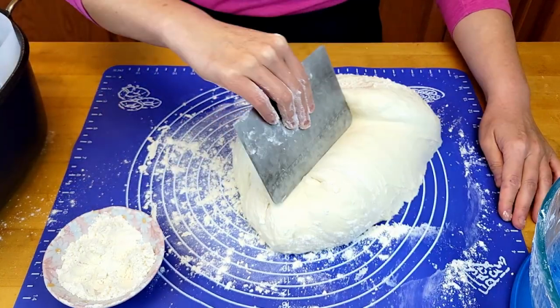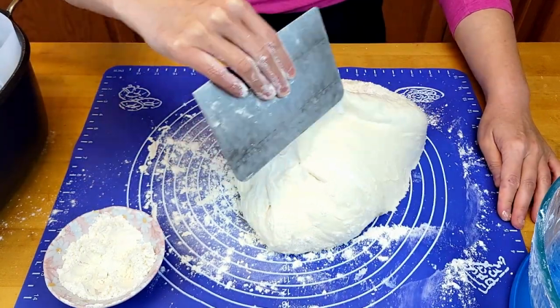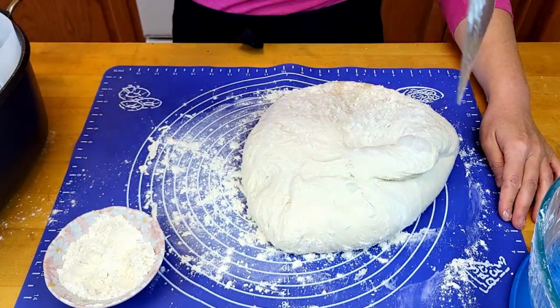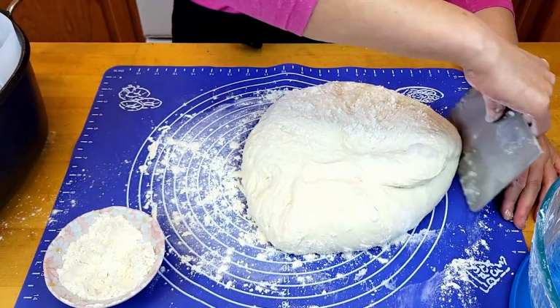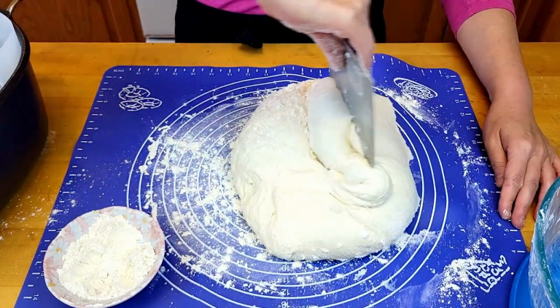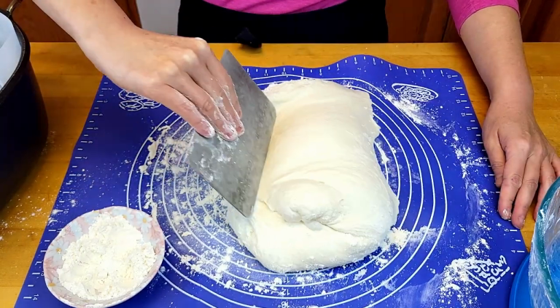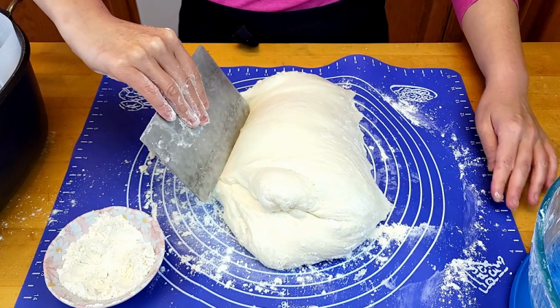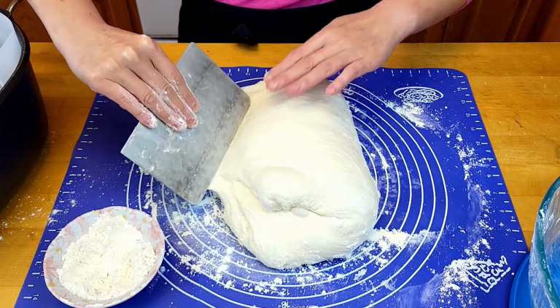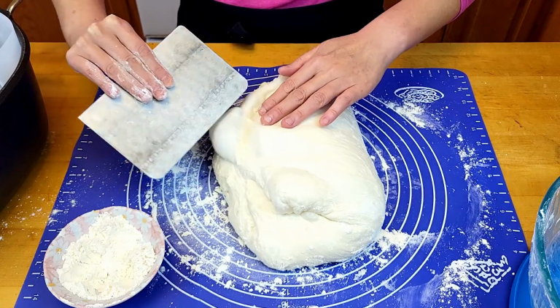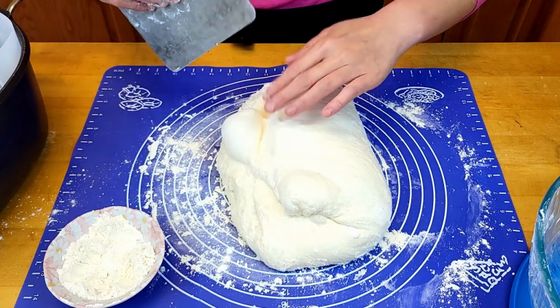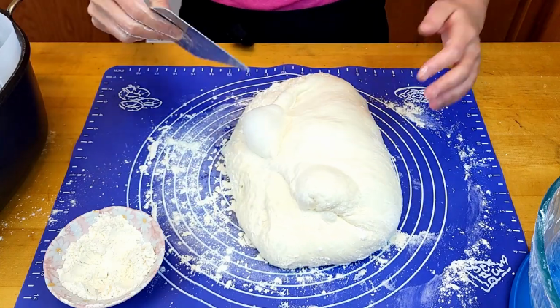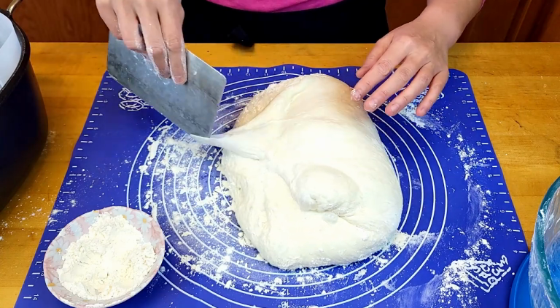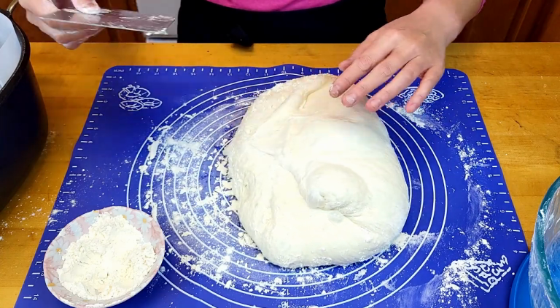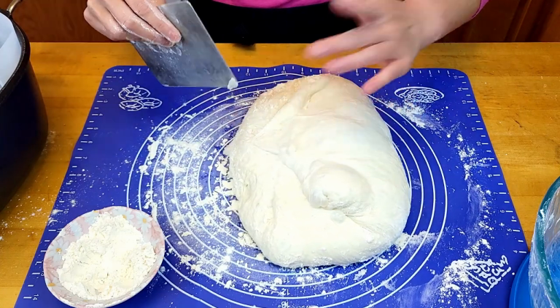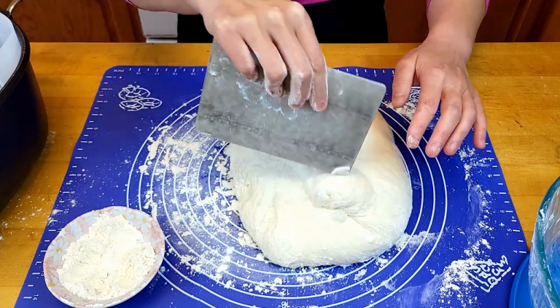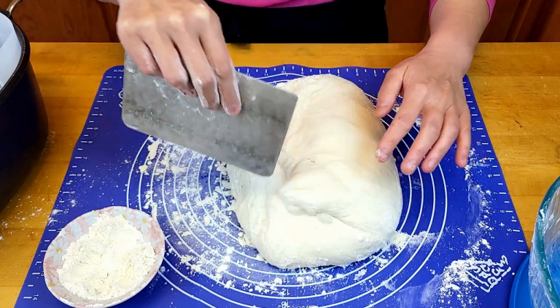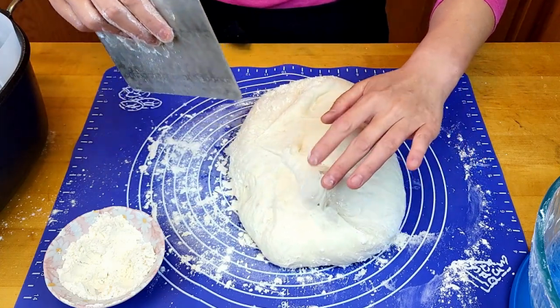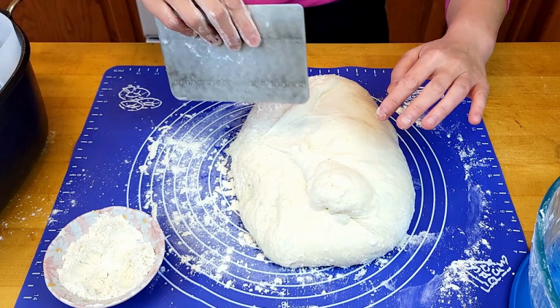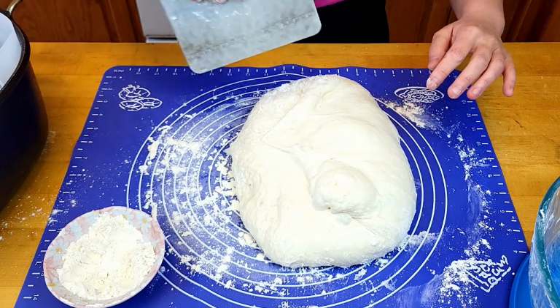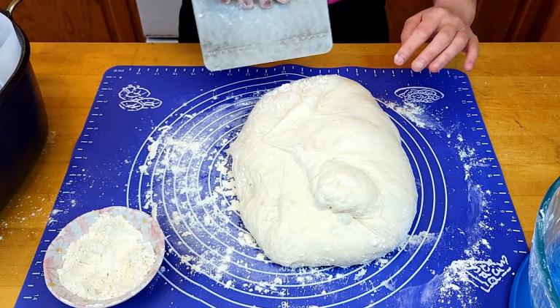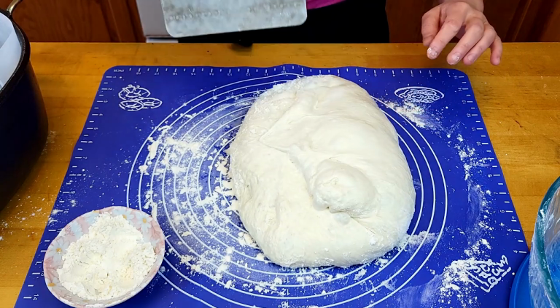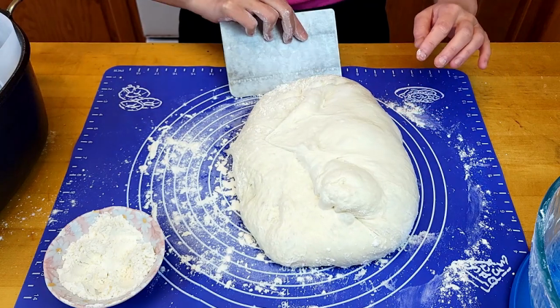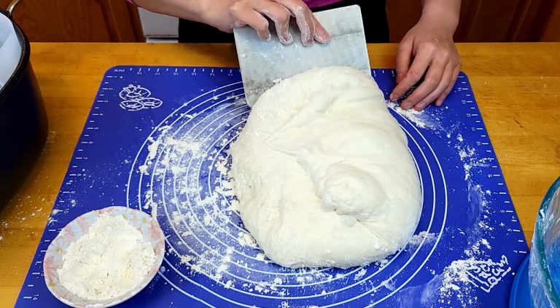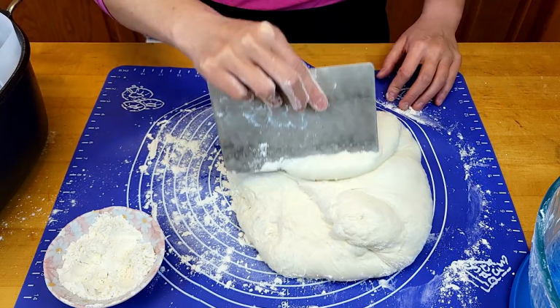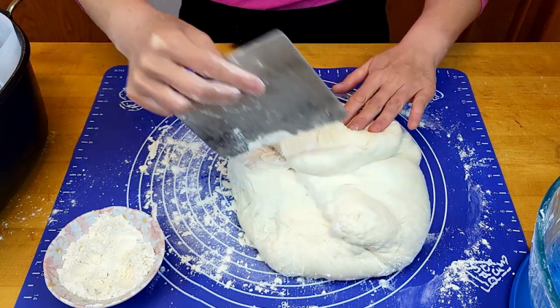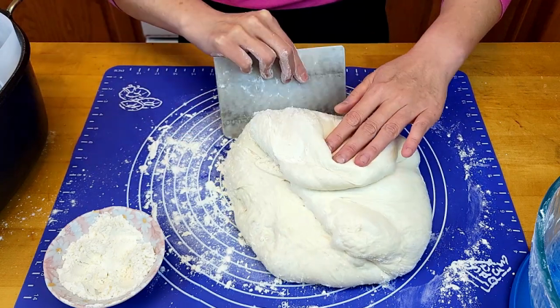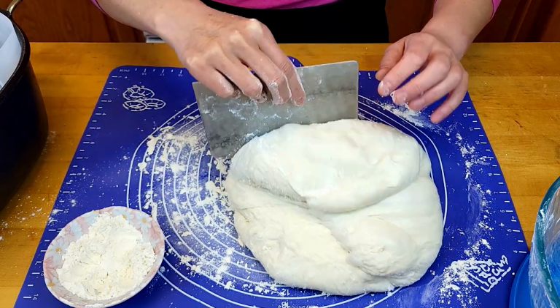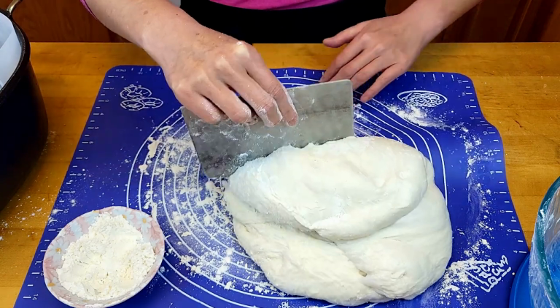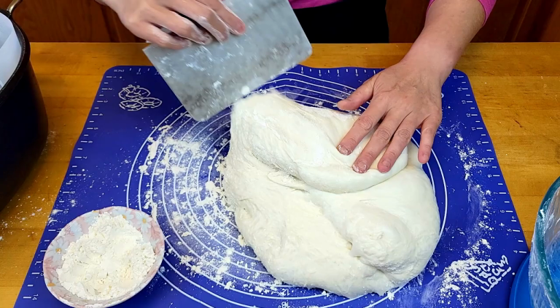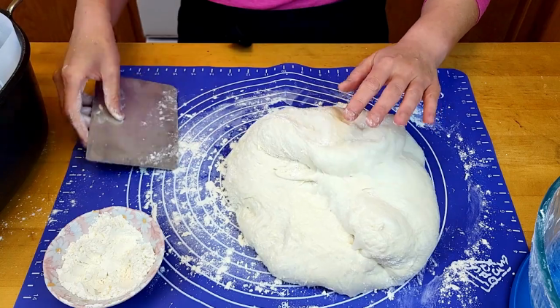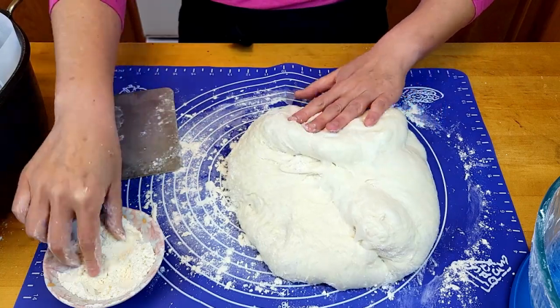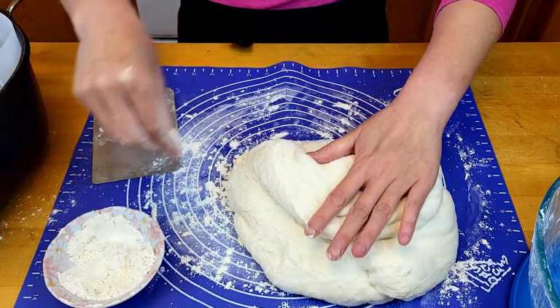Pick it up, pick it up one more time — you're kind of folding it. You can pop the big bubbles. Don't worry, we're going to leave it to proof for at least one more hour after we reshape it.